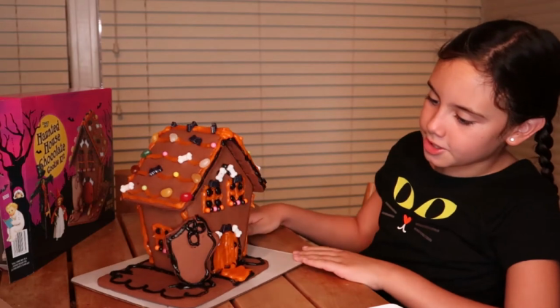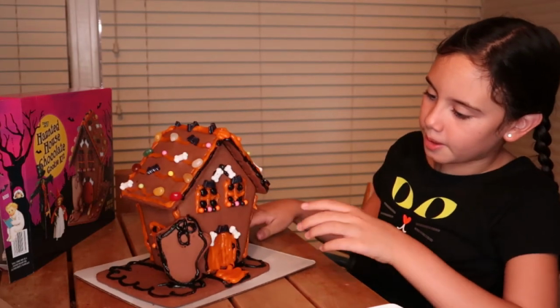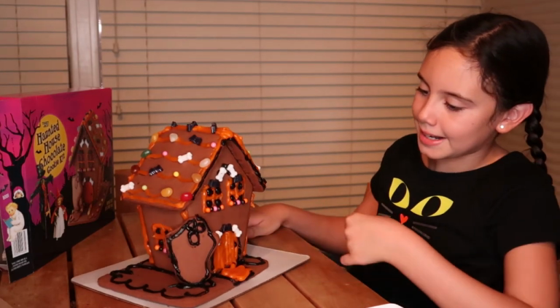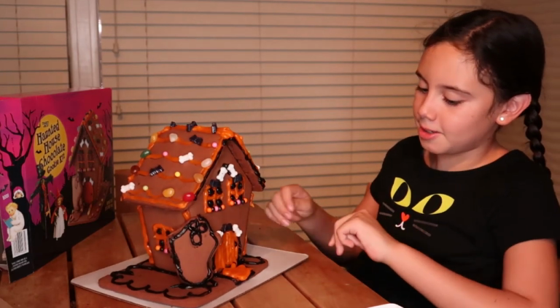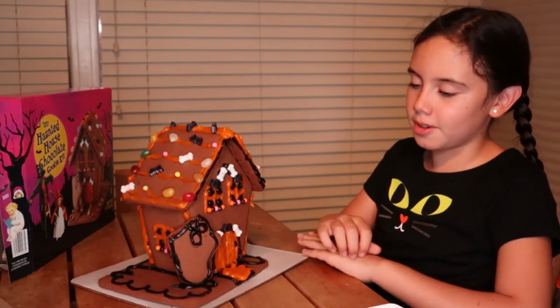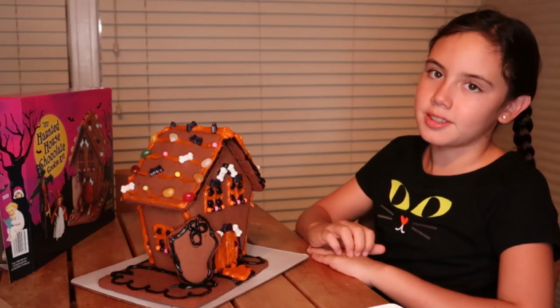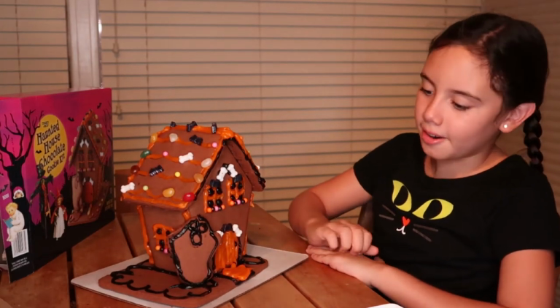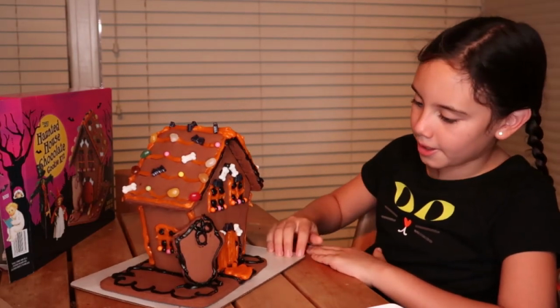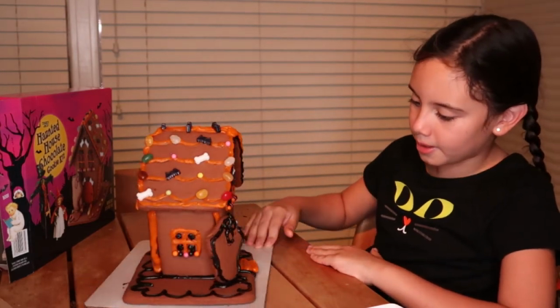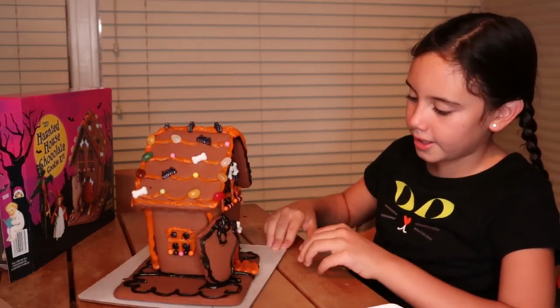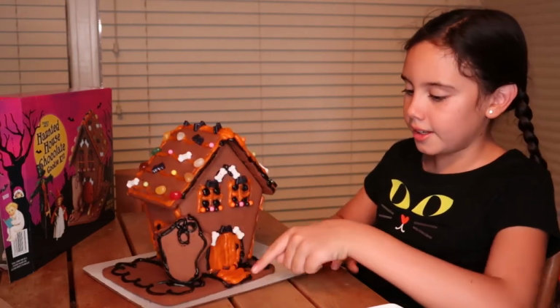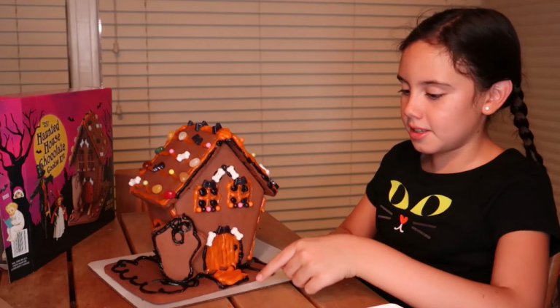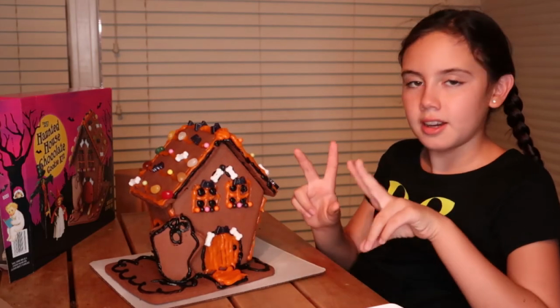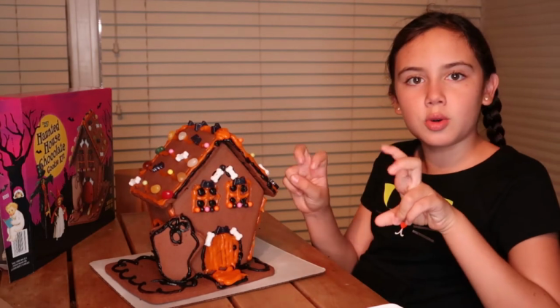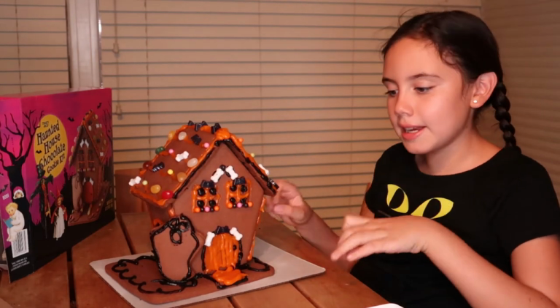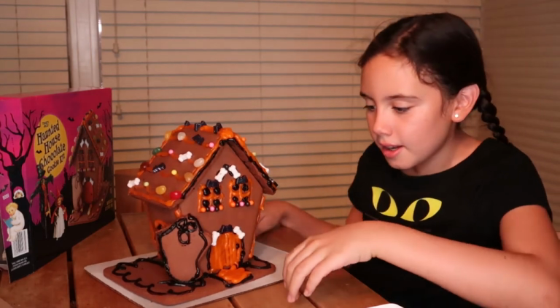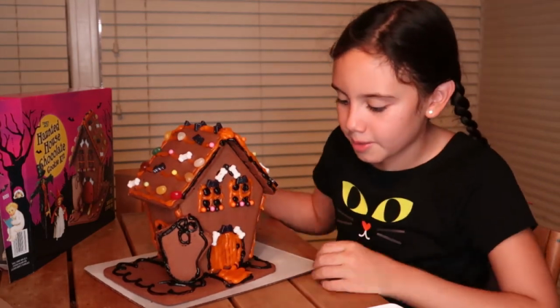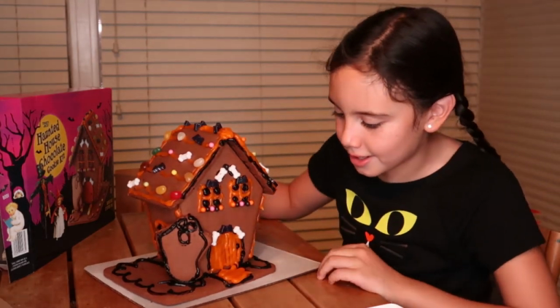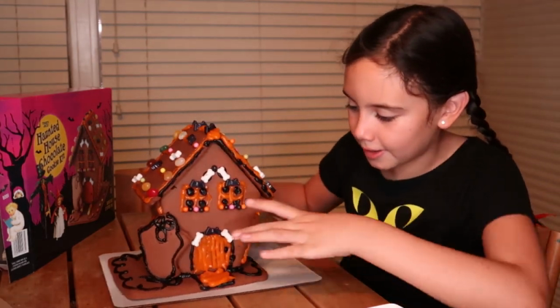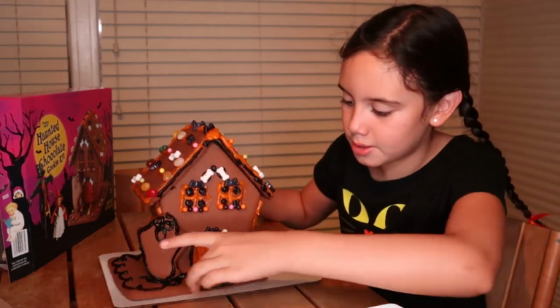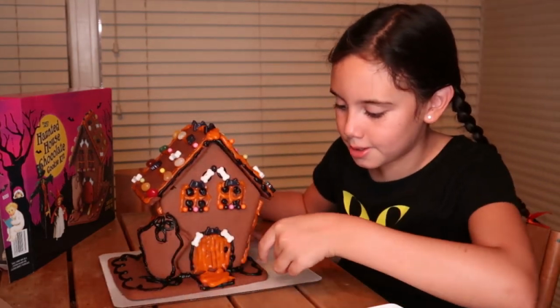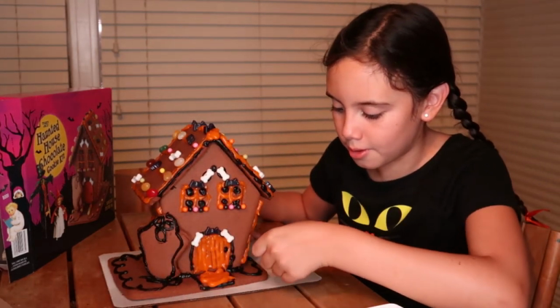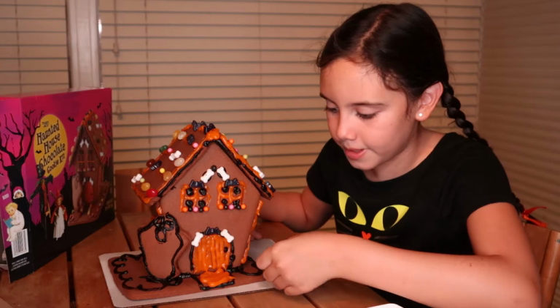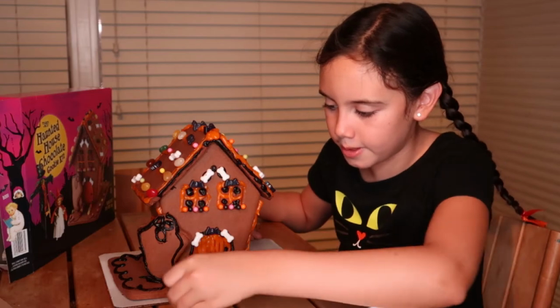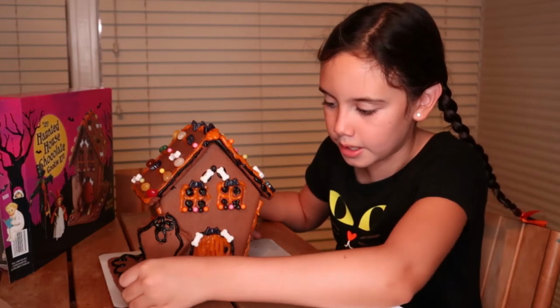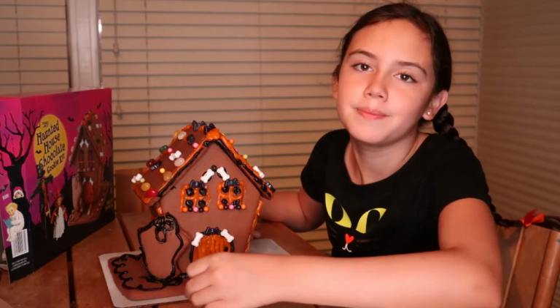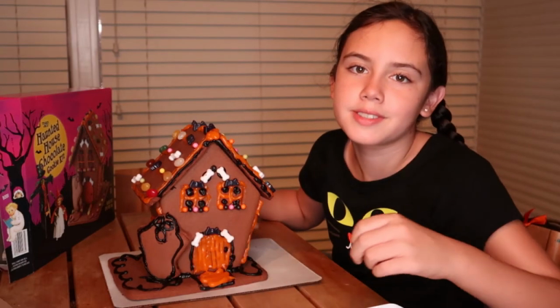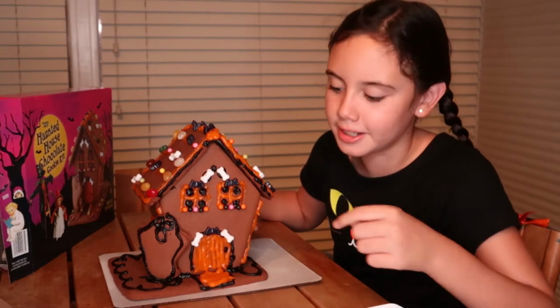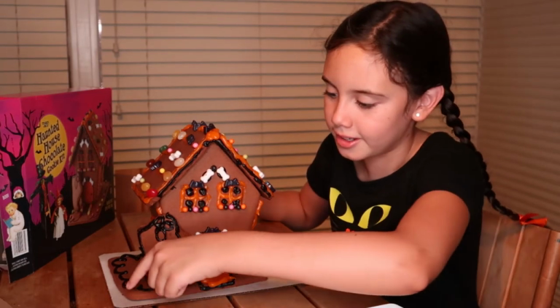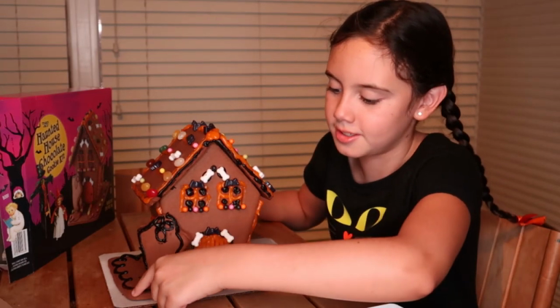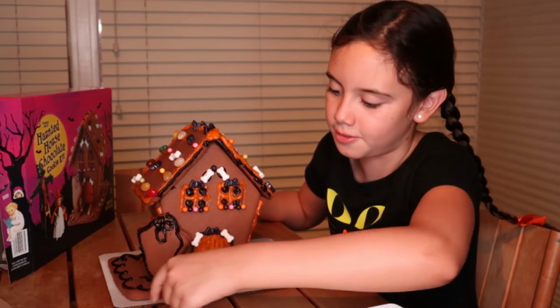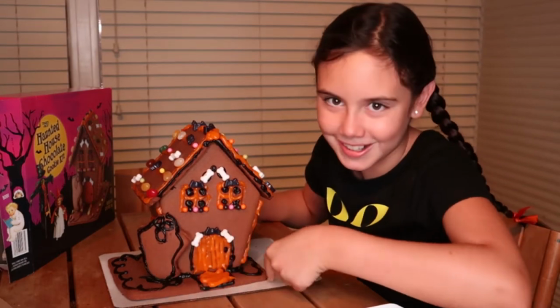We just did the patio — or the side yard, whatever you want to call it — and the doormat. You guys are going to have like two times the room if you do the side yard and the front yard.